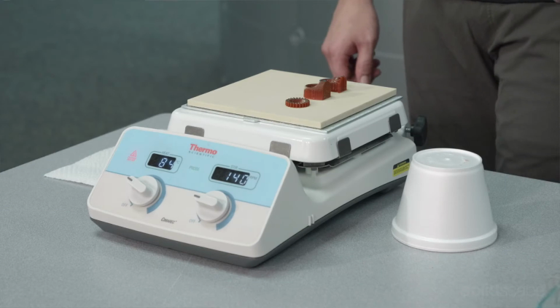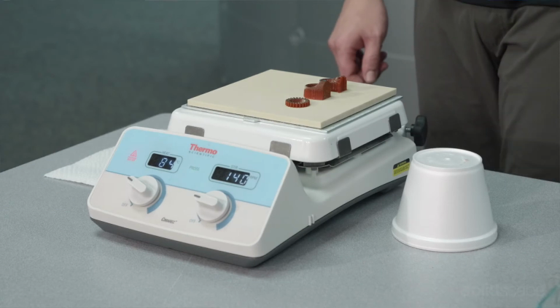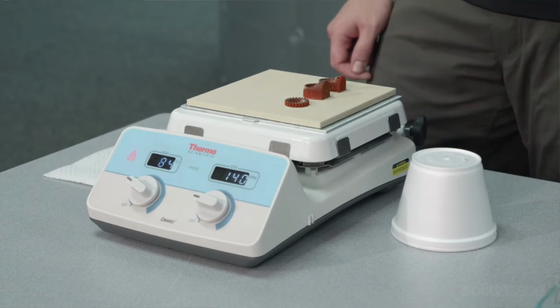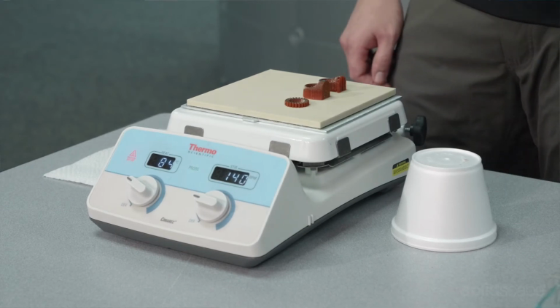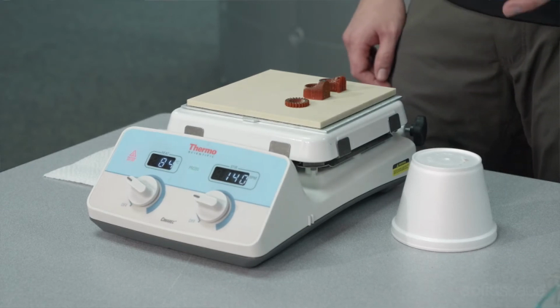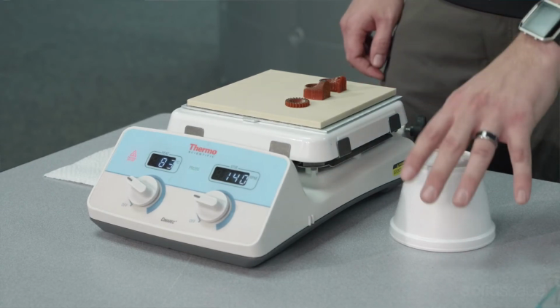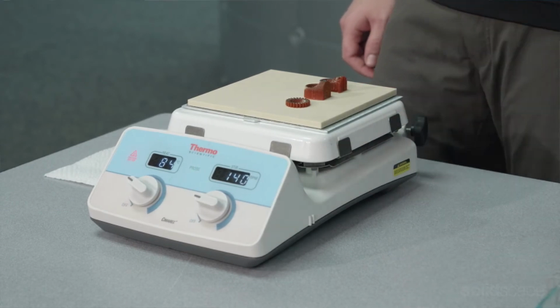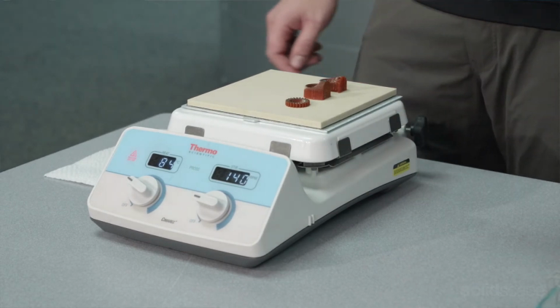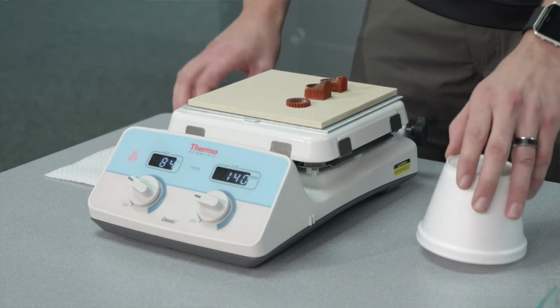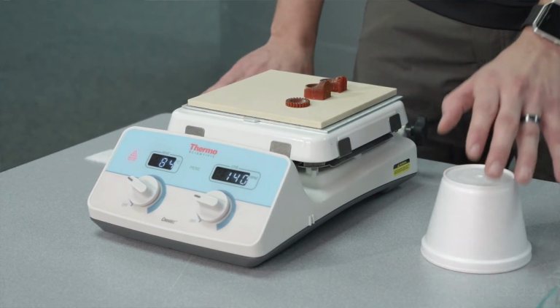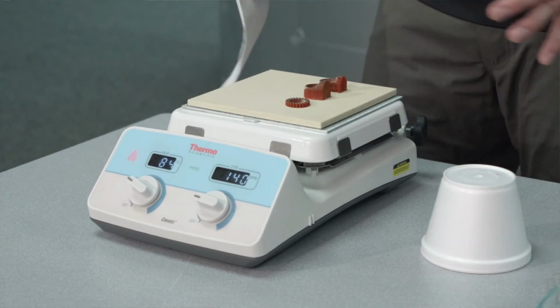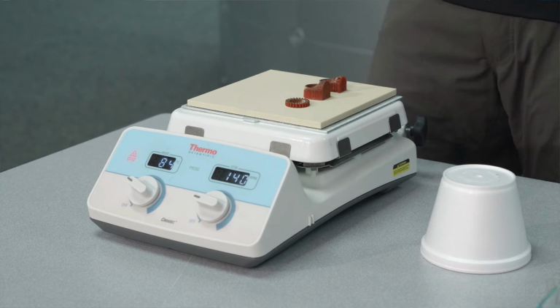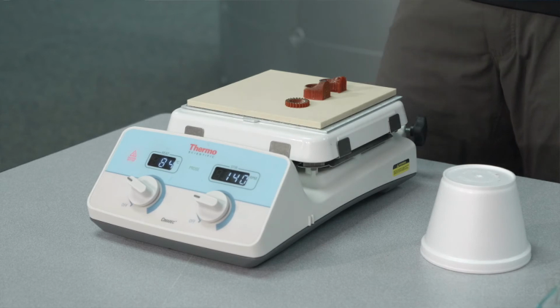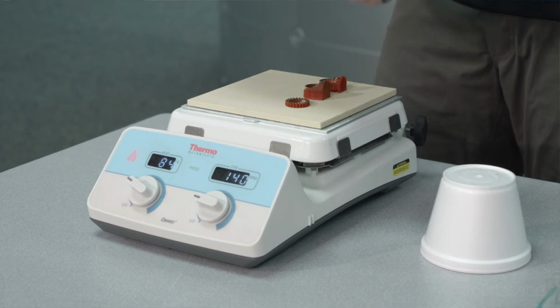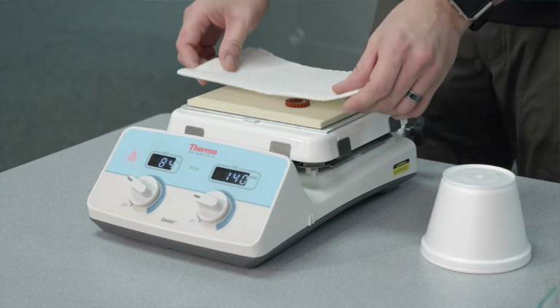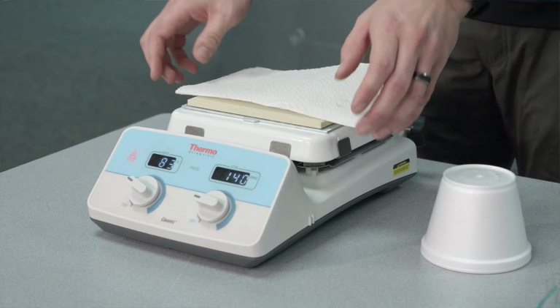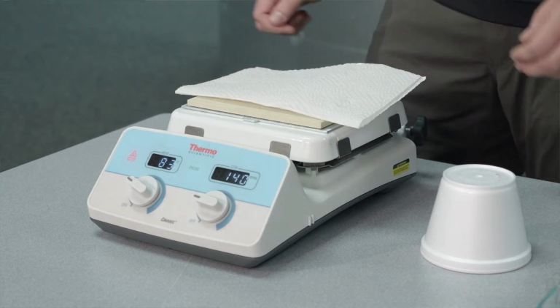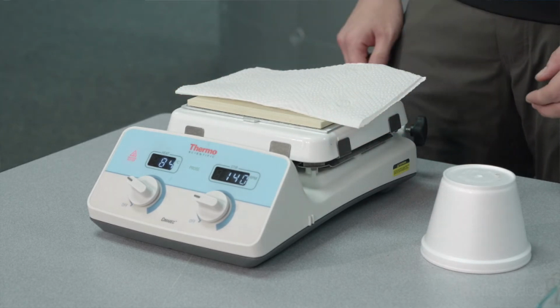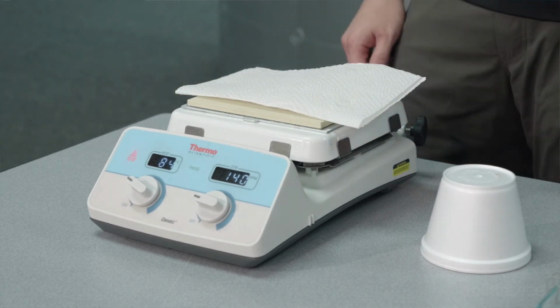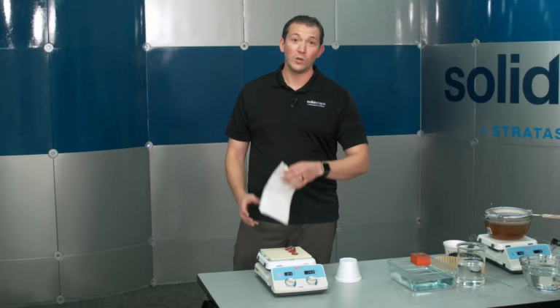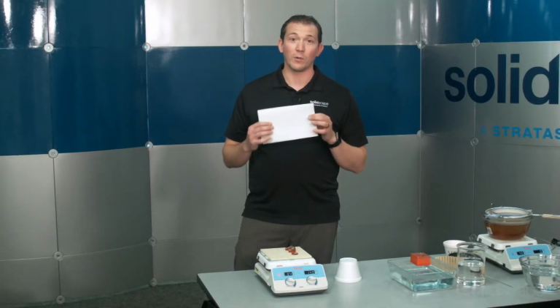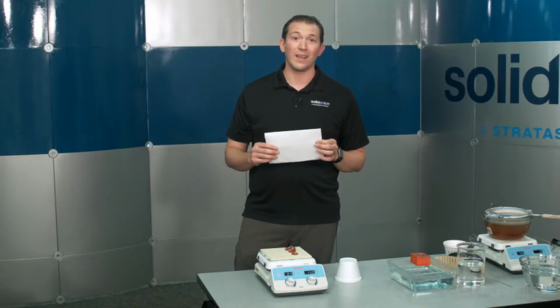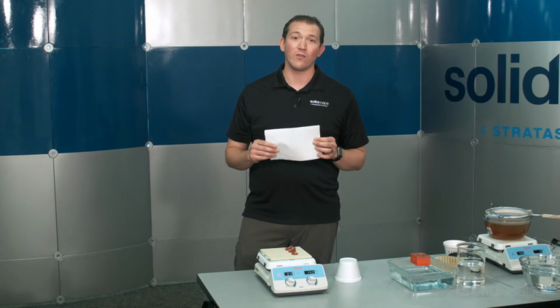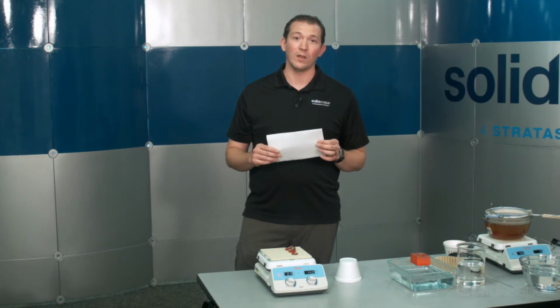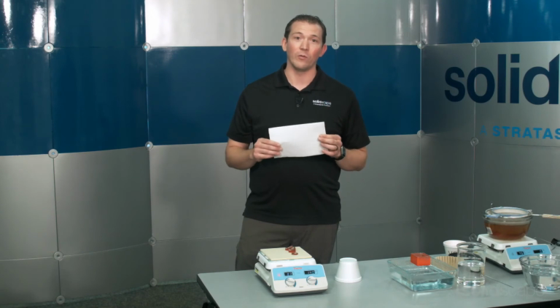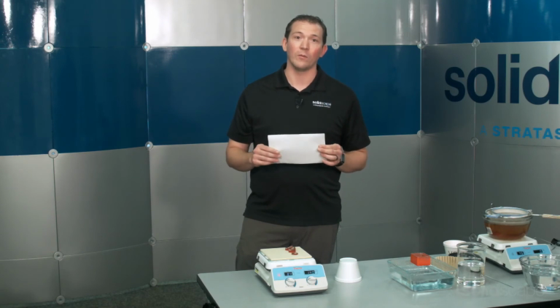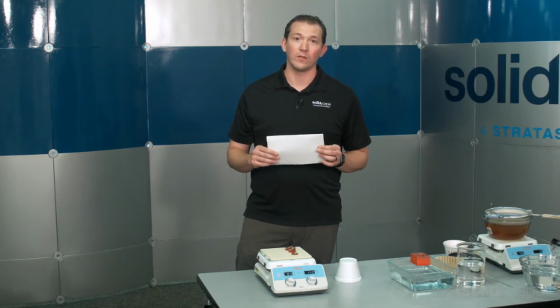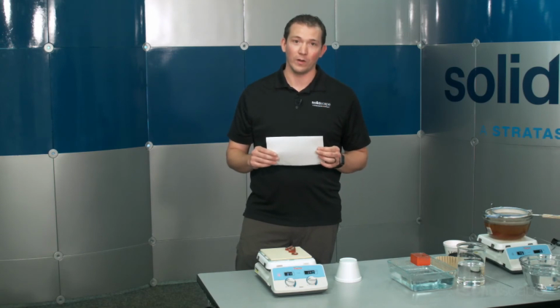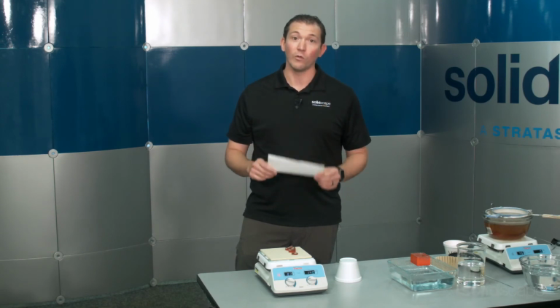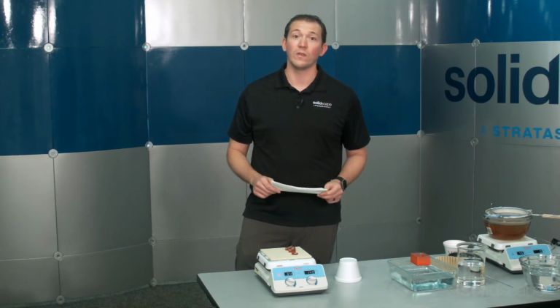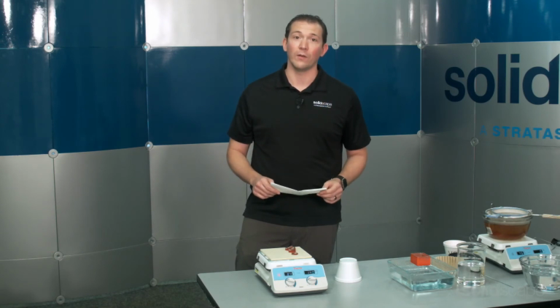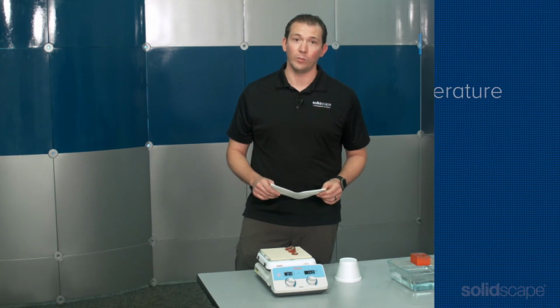You can cover your wax with a box, styrofoam cup, or paper towel. This keeps the heat trapped, creating an oven, helping to melt the bottom support layers. Using a paper towel has the added benefit of absorbing some of the melted support material, reducing the amount left on the build plate.